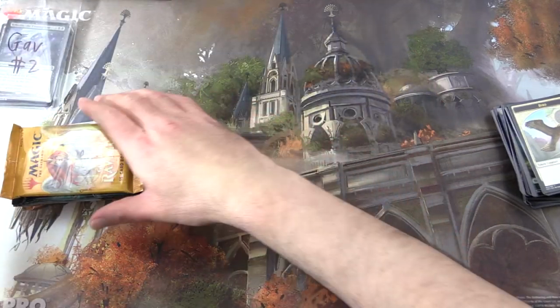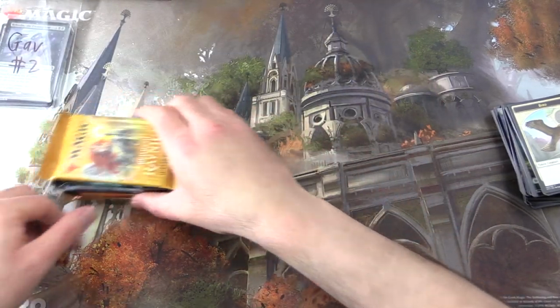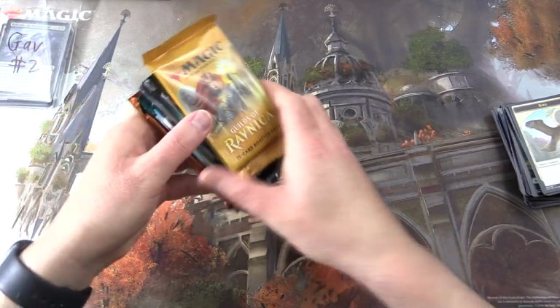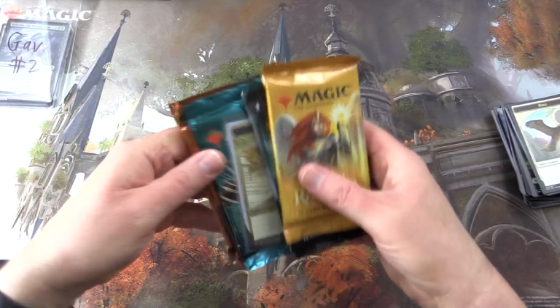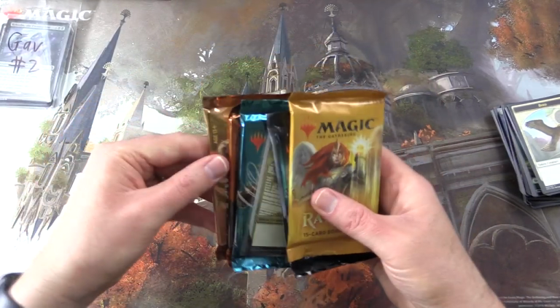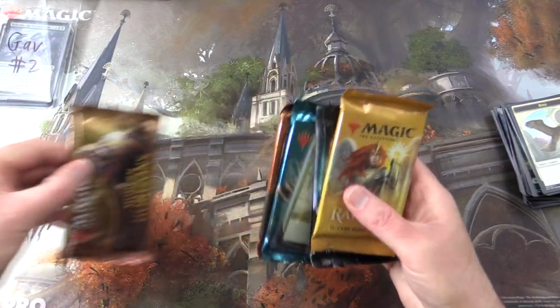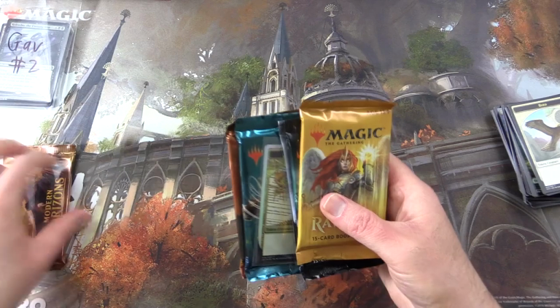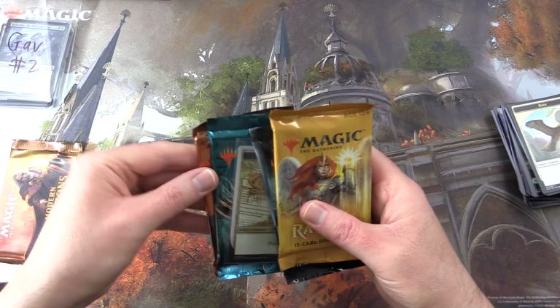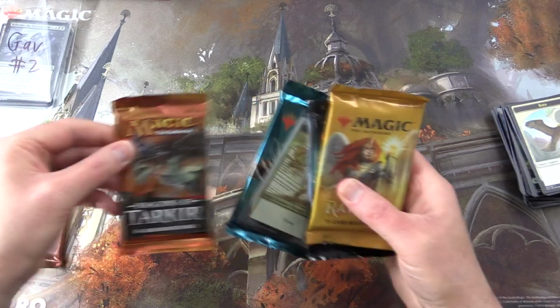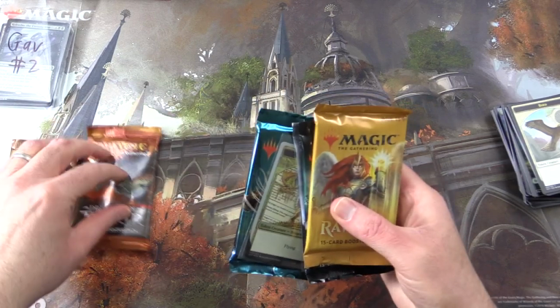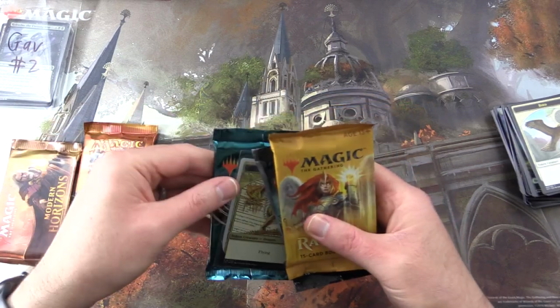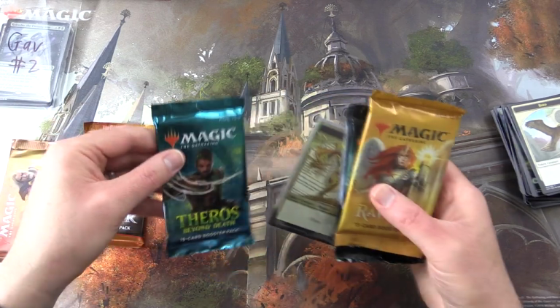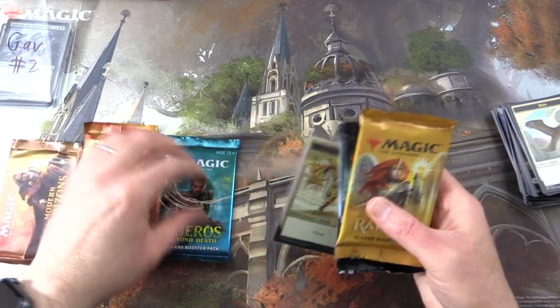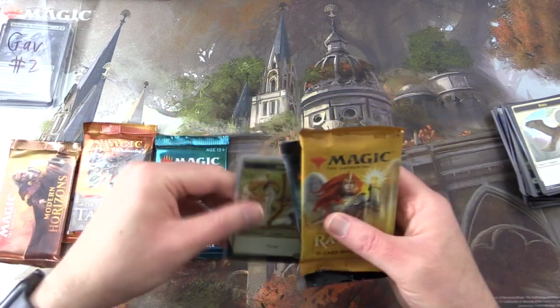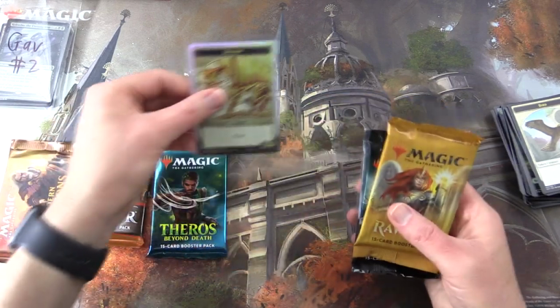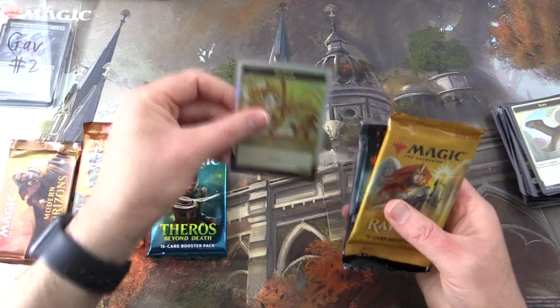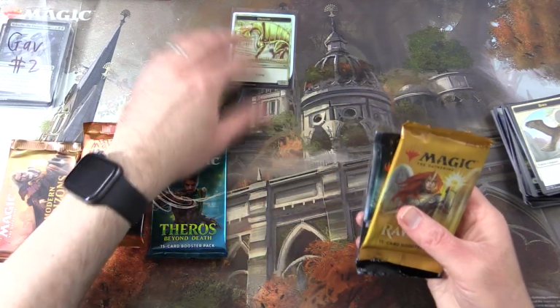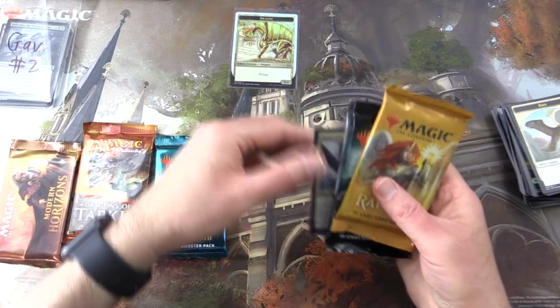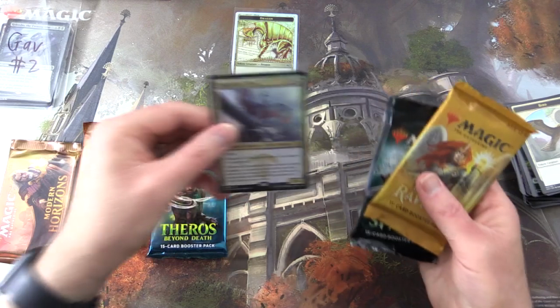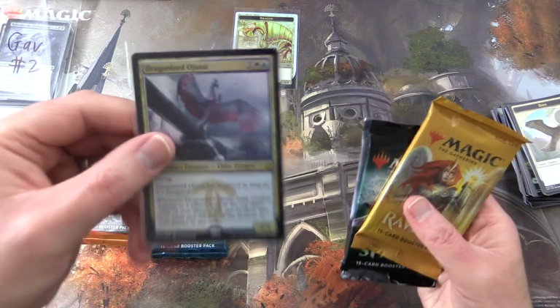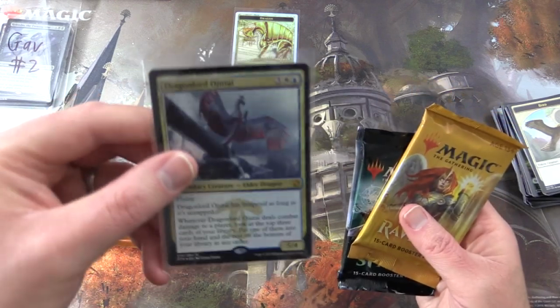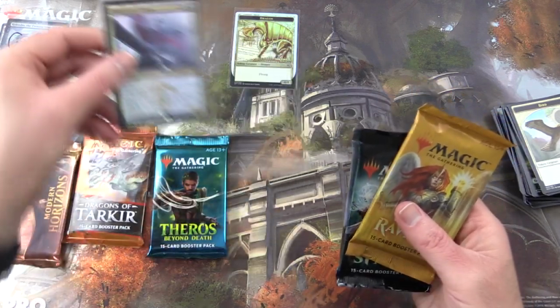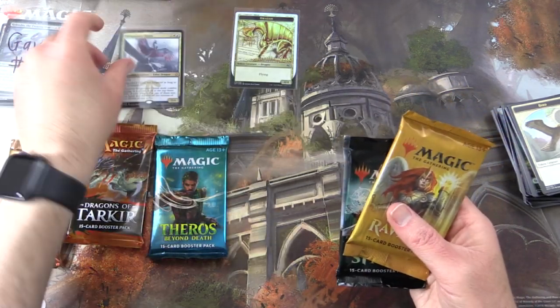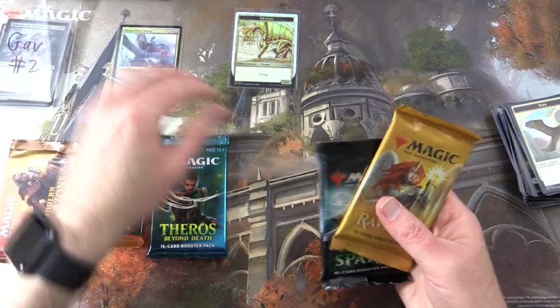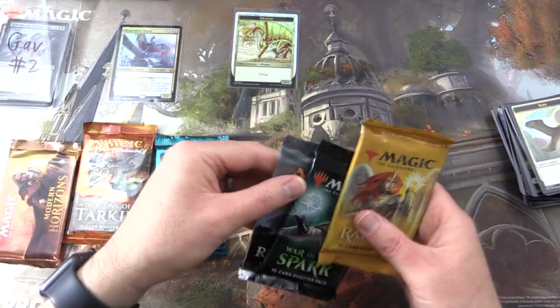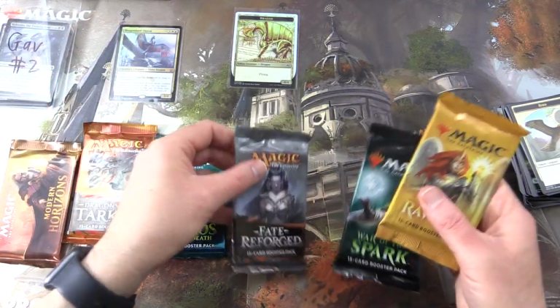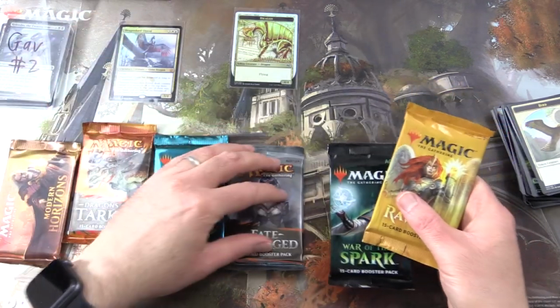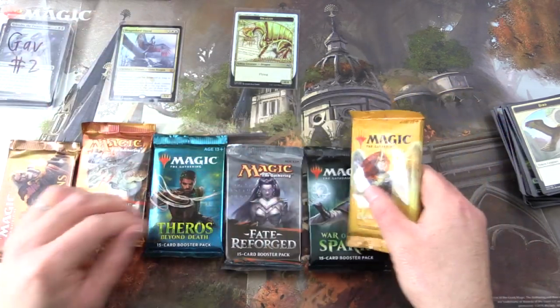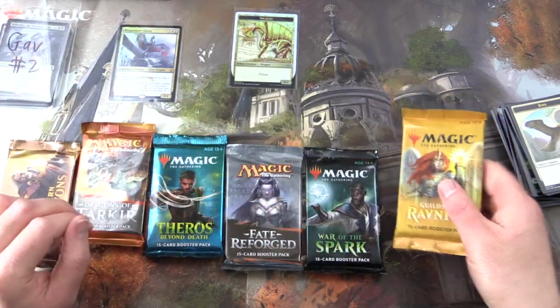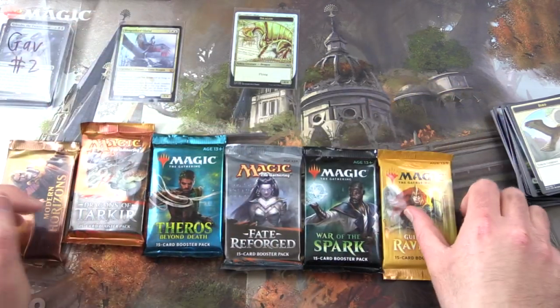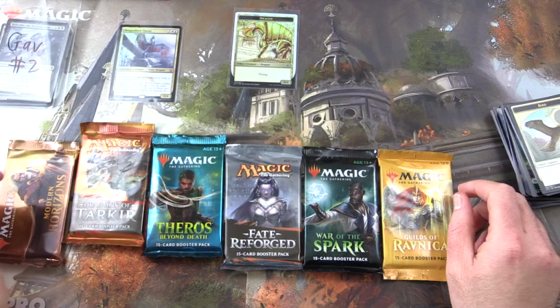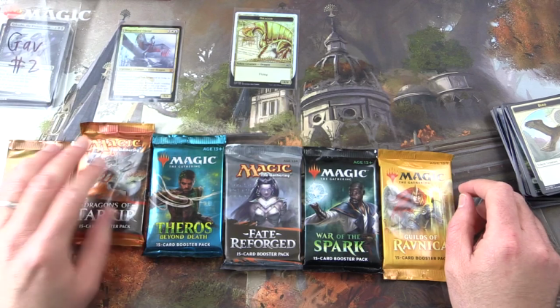Alright, so this one we have Modern Horizons, Dragons of Tarkir, Theros Beyond Death, a foil token — very nice — Dragonlord there, Fate Reforged, War of the Spark, and Guilds of Ravnica.